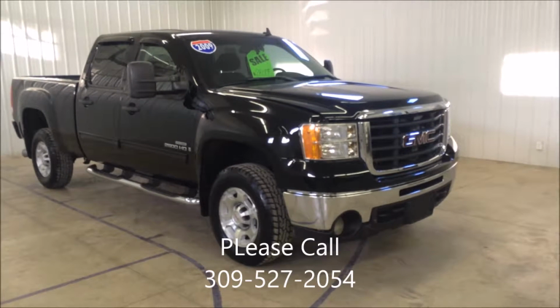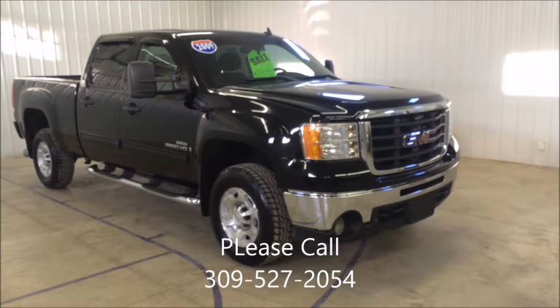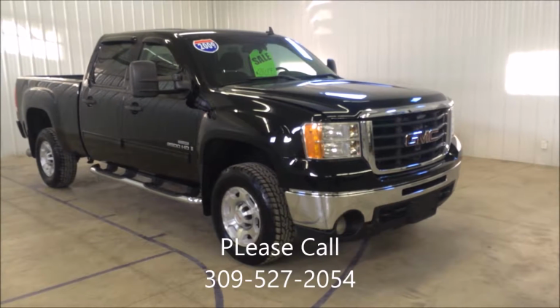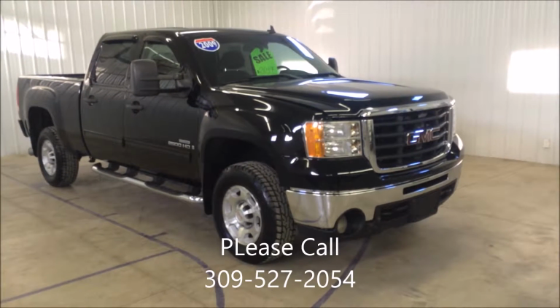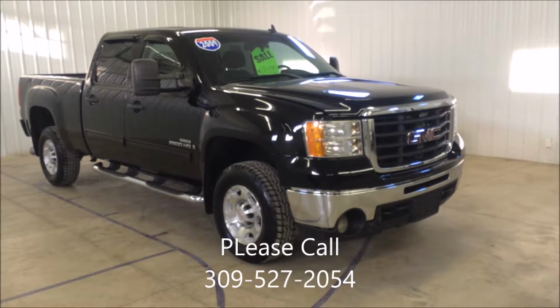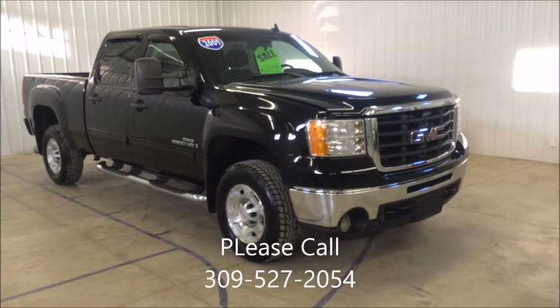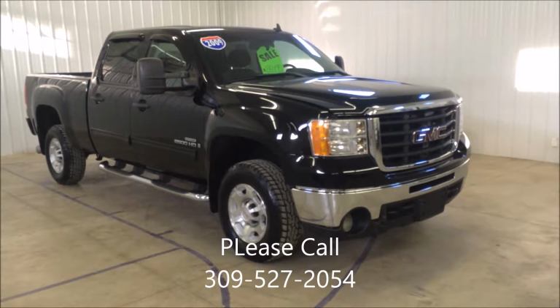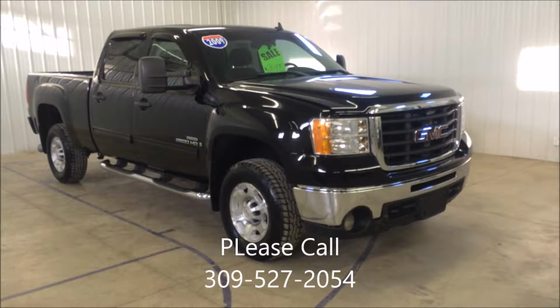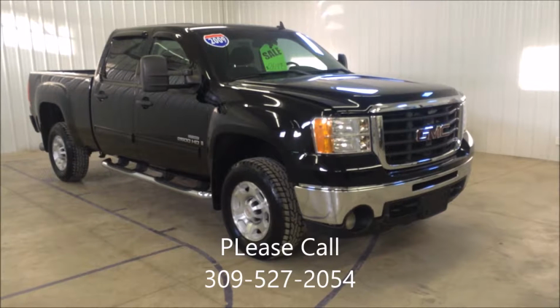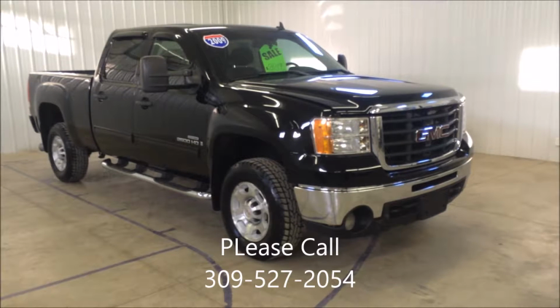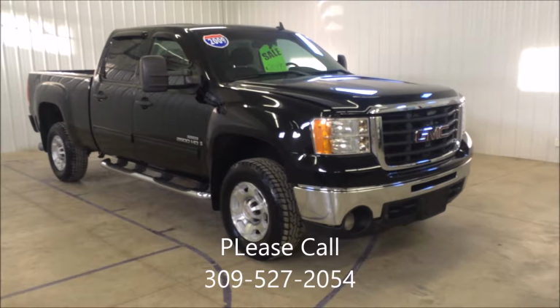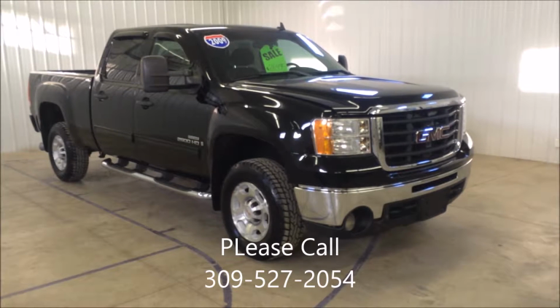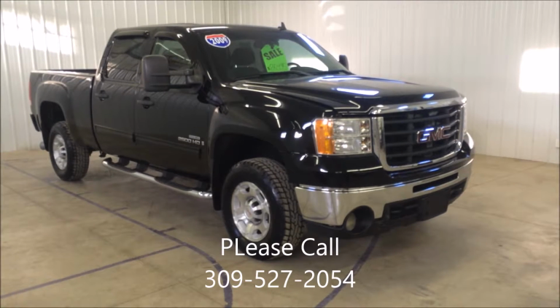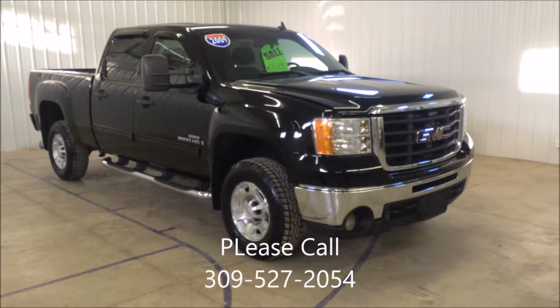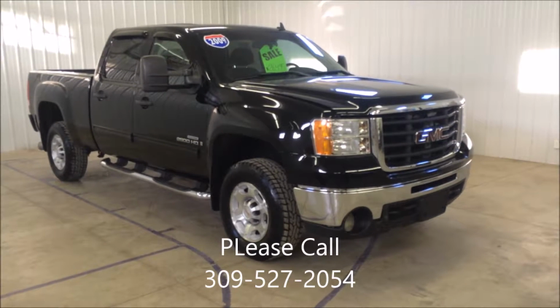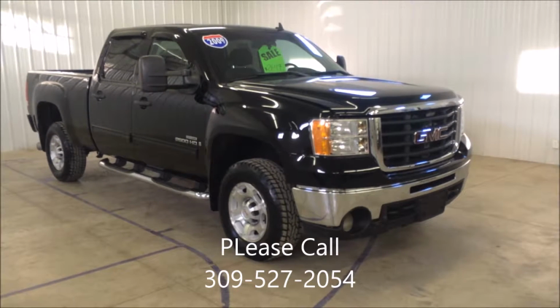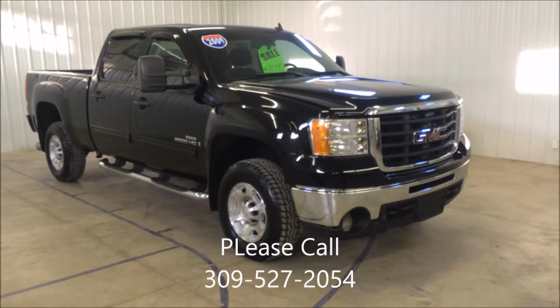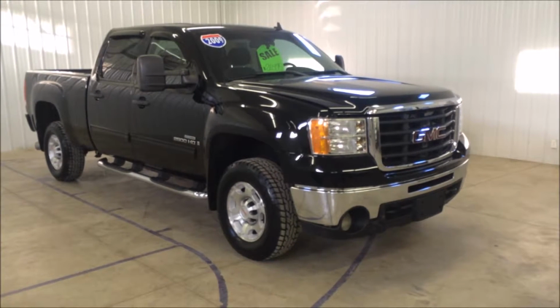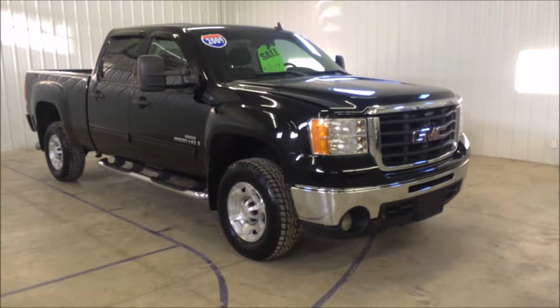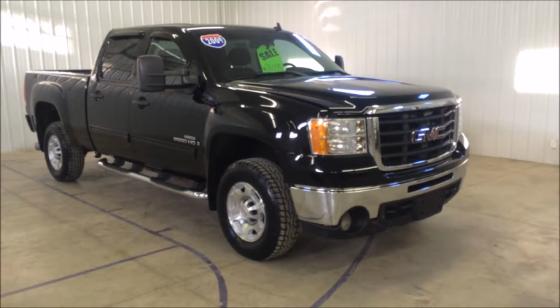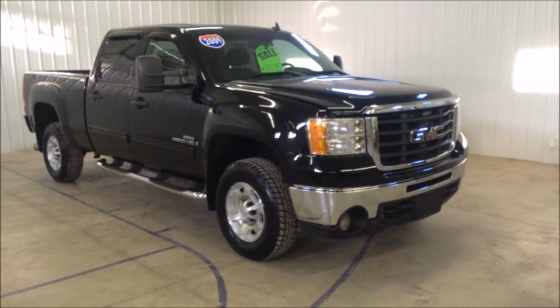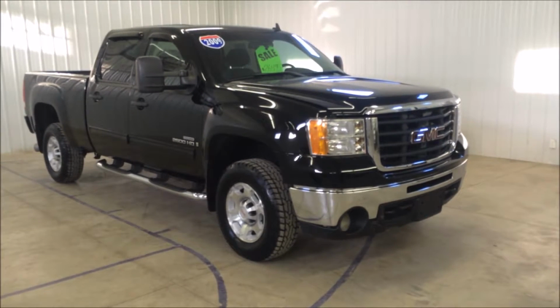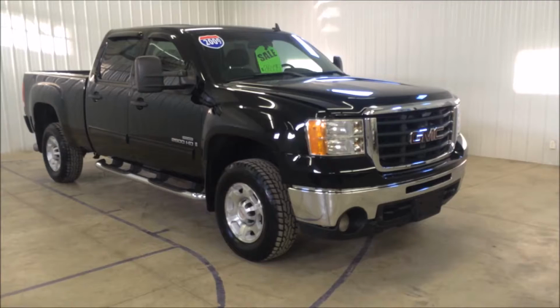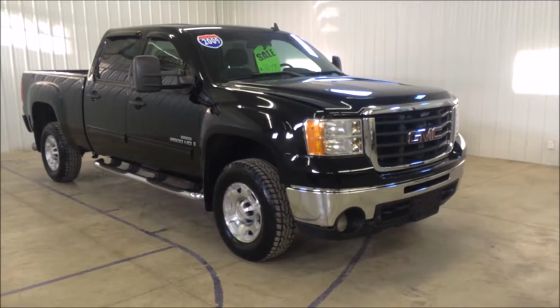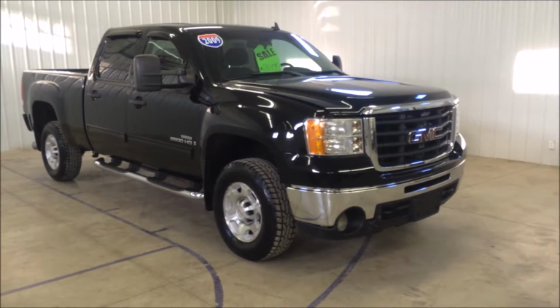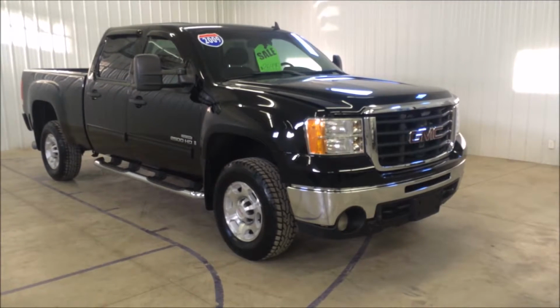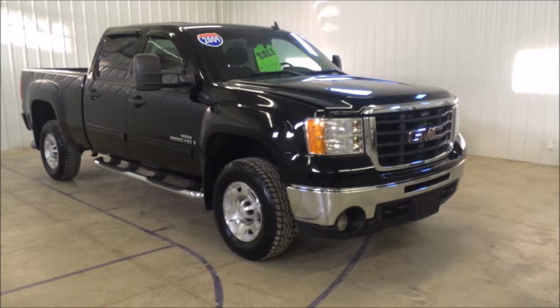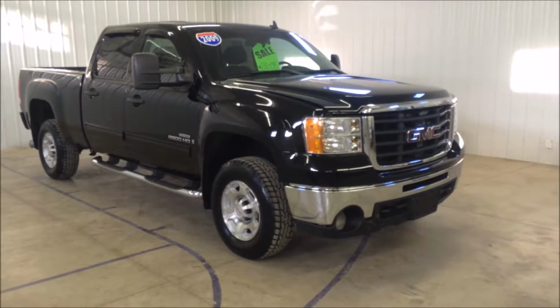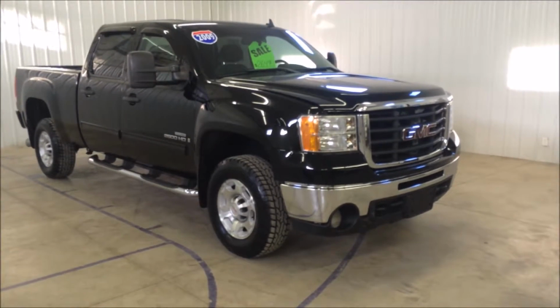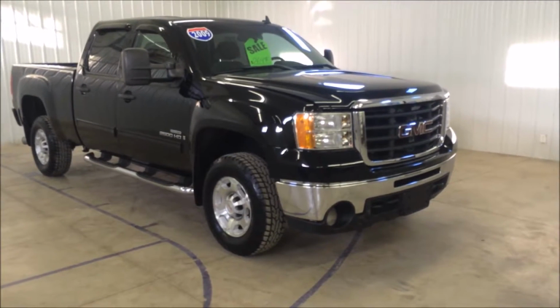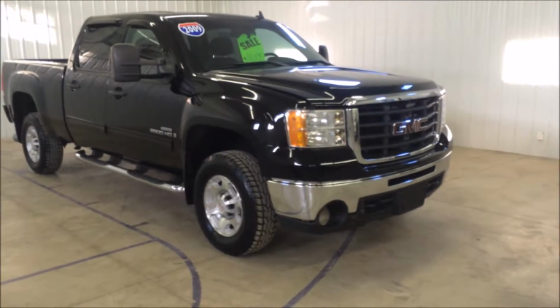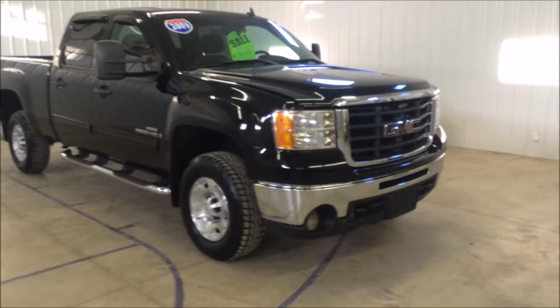Hey folks, Tim Dawson here with Mounts Automotive. Today I have a 2009 GMC Sierra 2500 HD. This truck is a diesel — it's got the 6.6 liter turbo diesel in it.